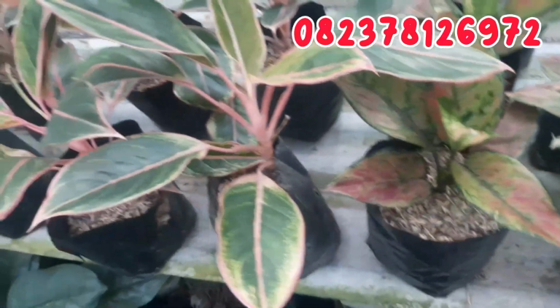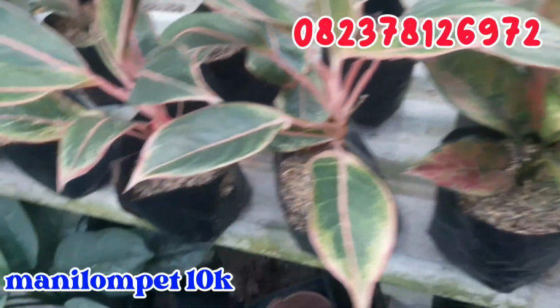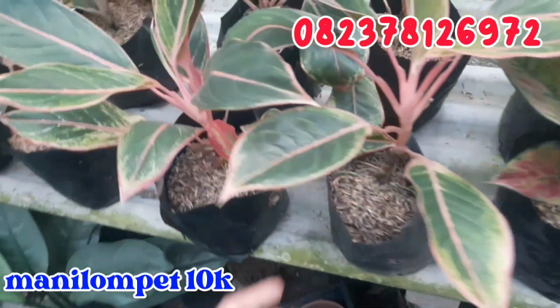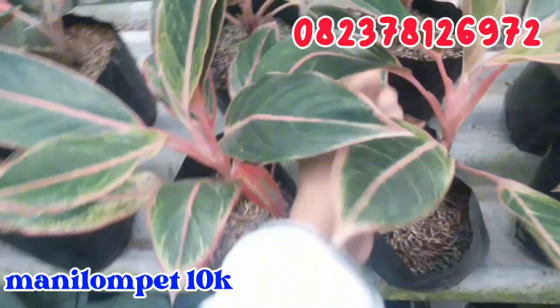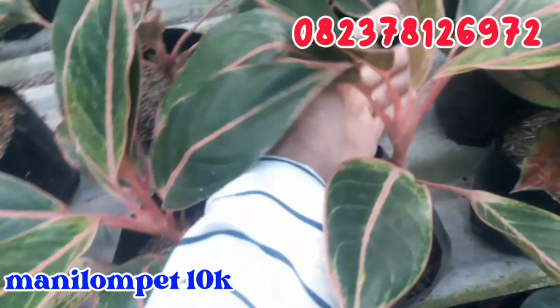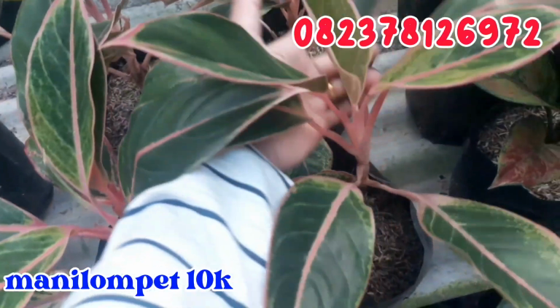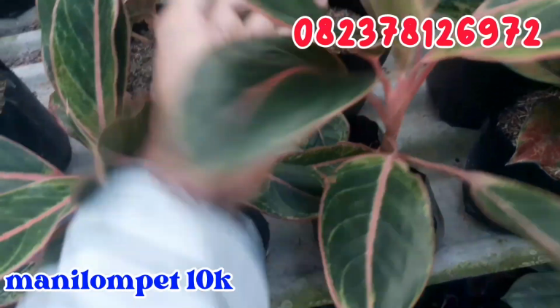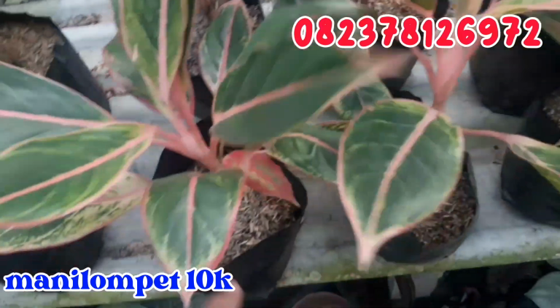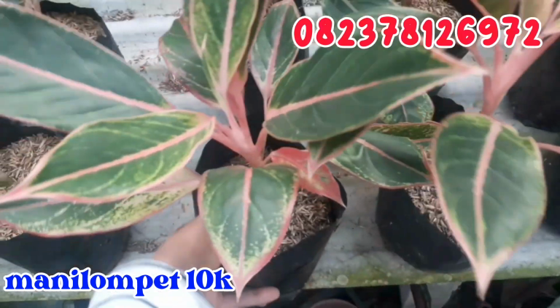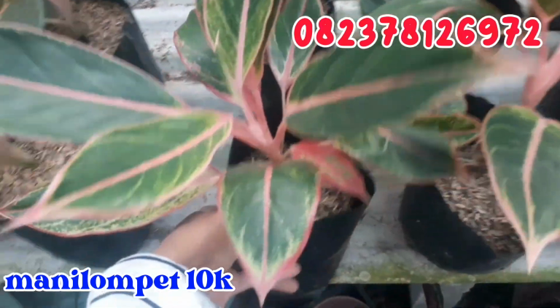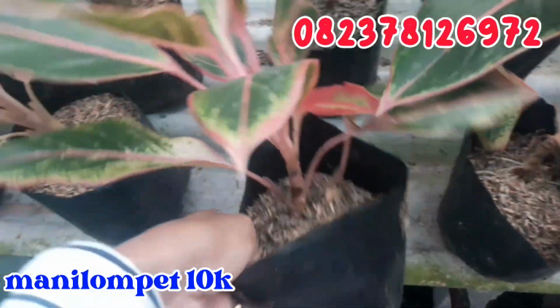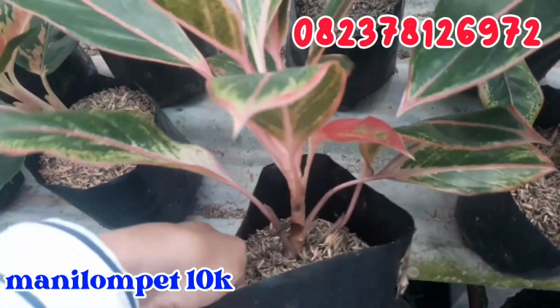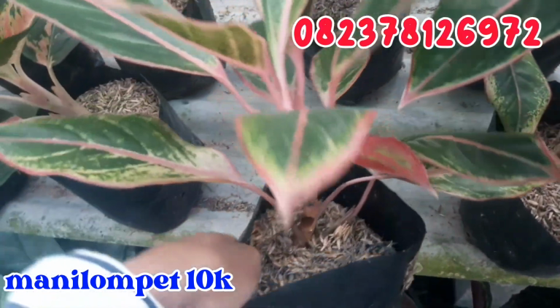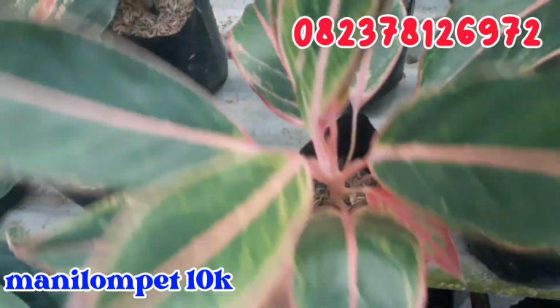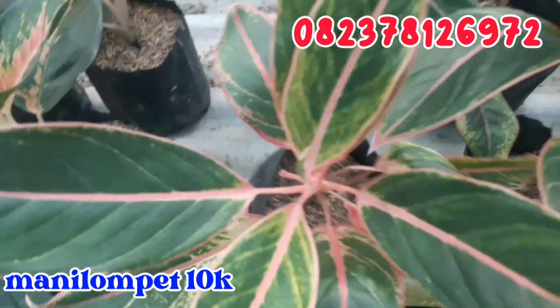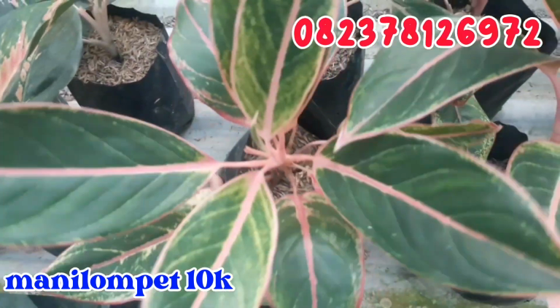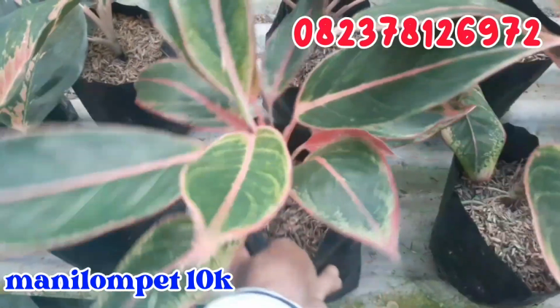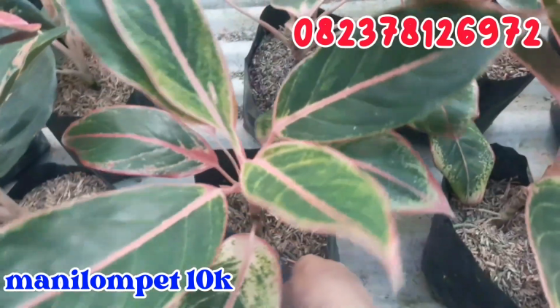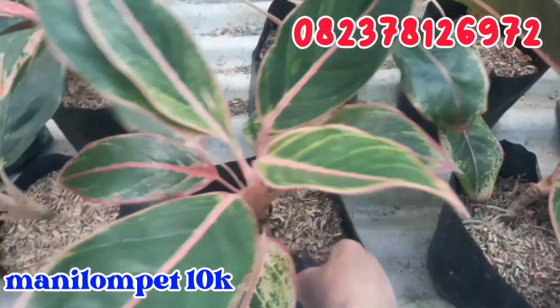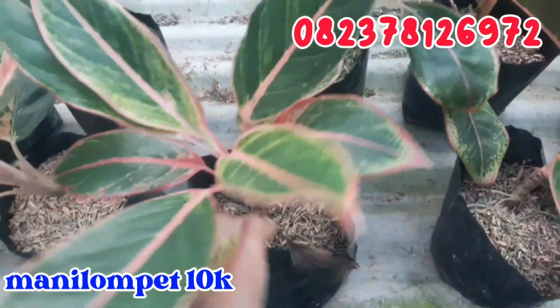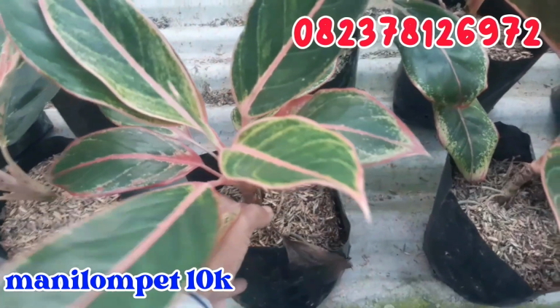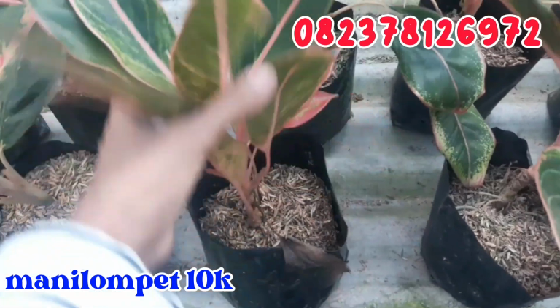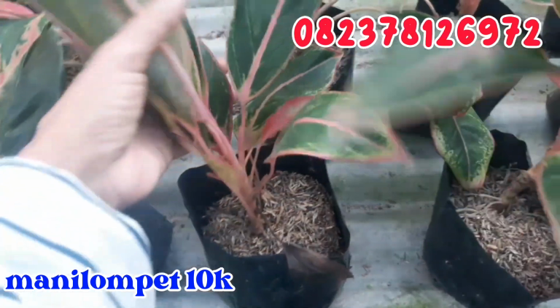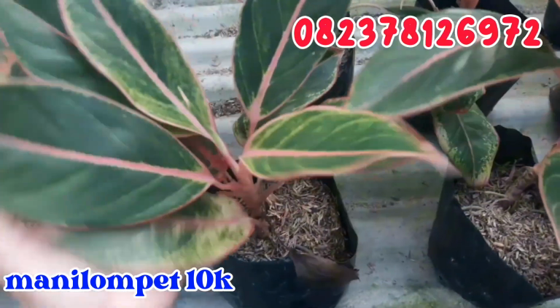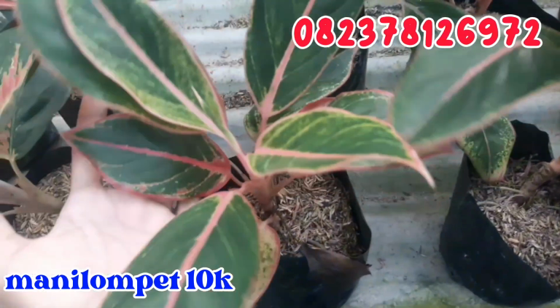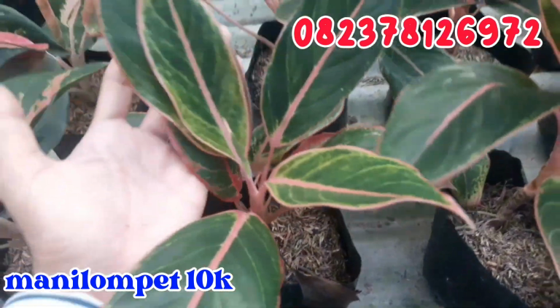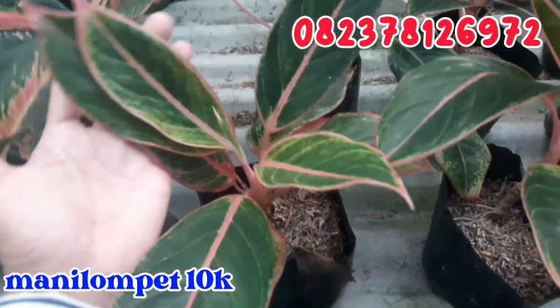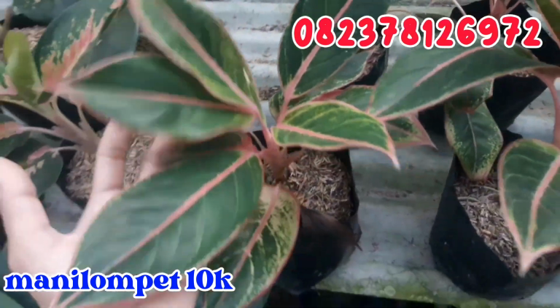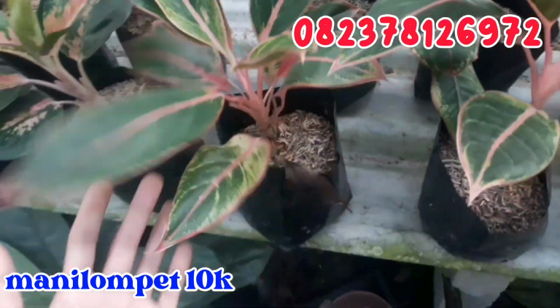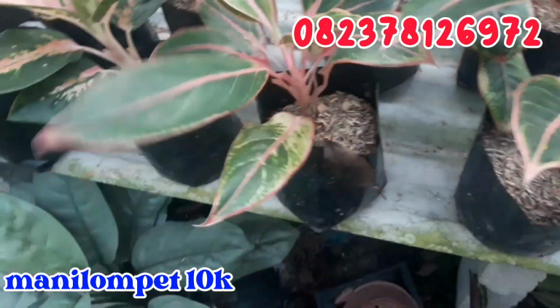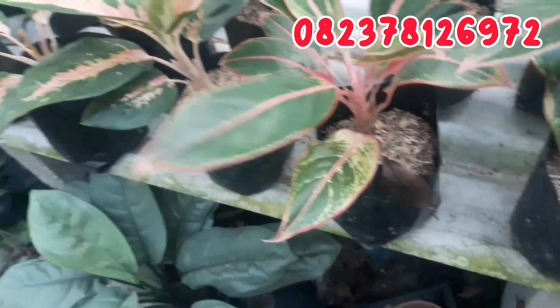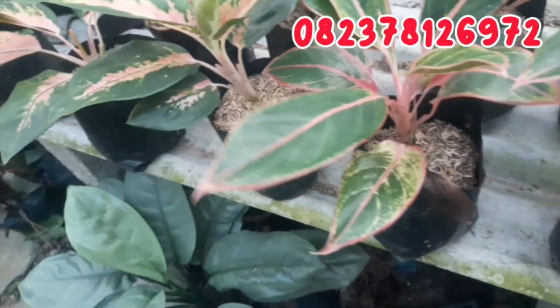Terus sebelahnya, untuk mani lompat atau lipstik klasik. Untuk lipstik klasik ini aku jual cuma di angka 10.000 rupiah saja. Daunnya sudah banyak seperti ini. Cuma 10.000 rupiah saja.